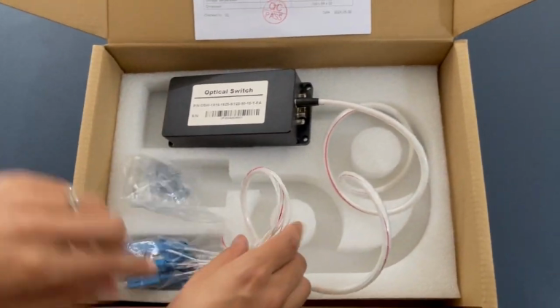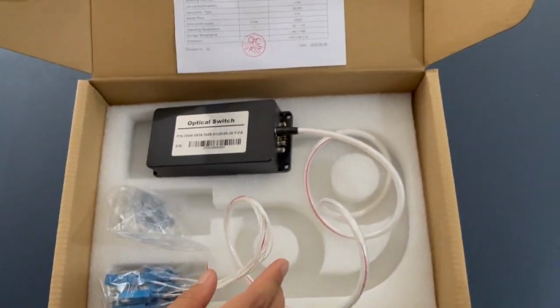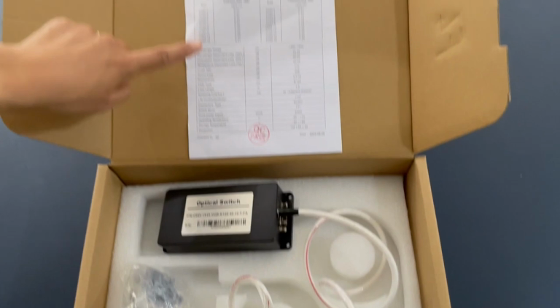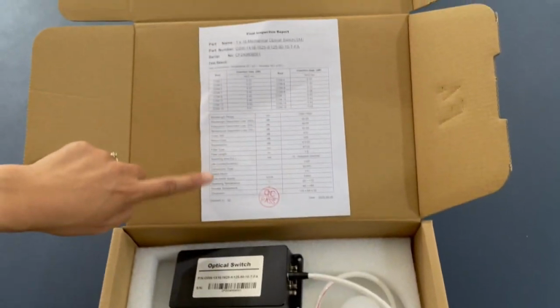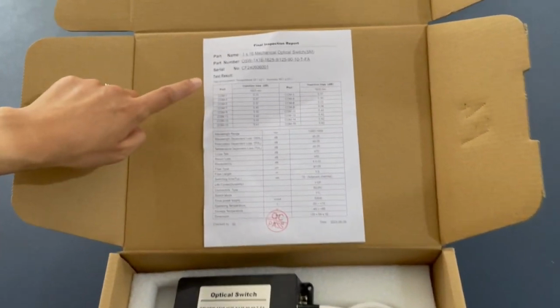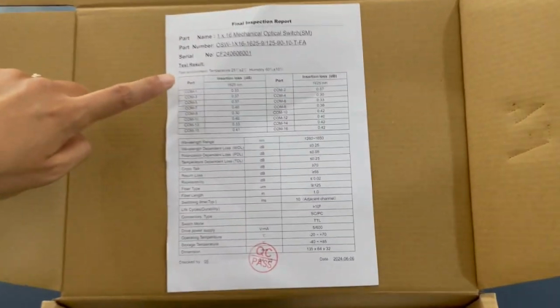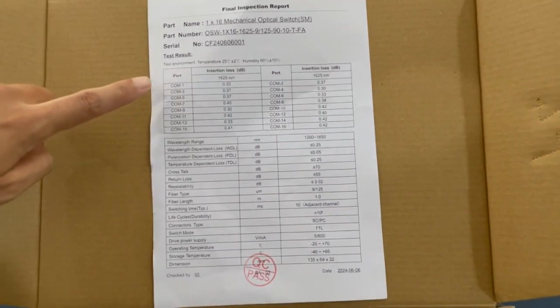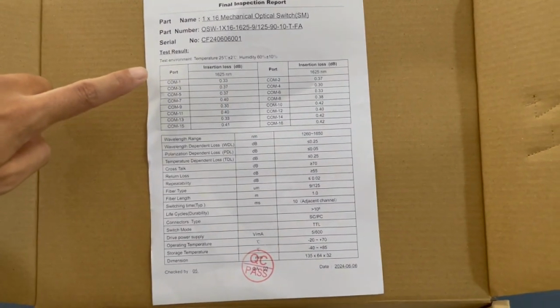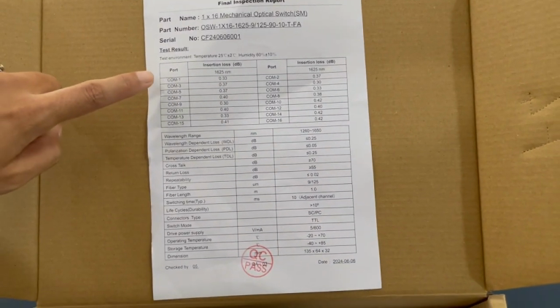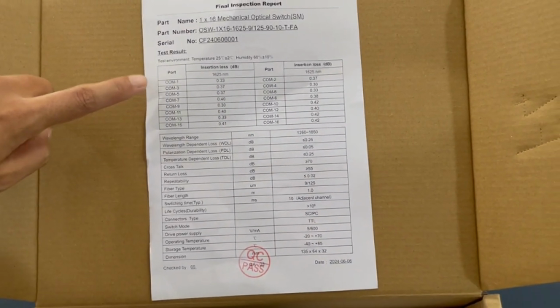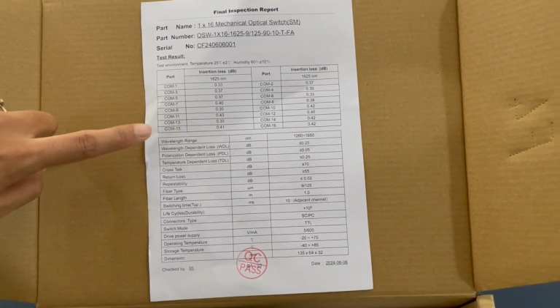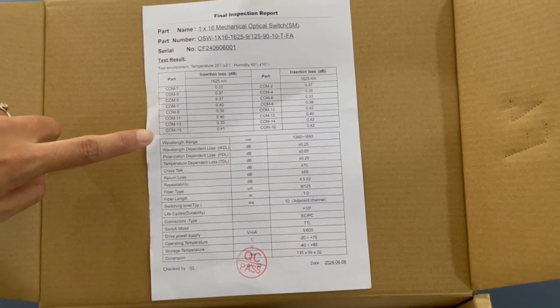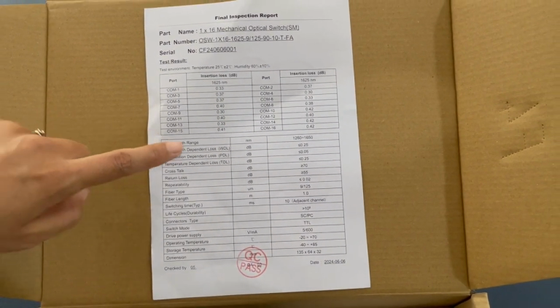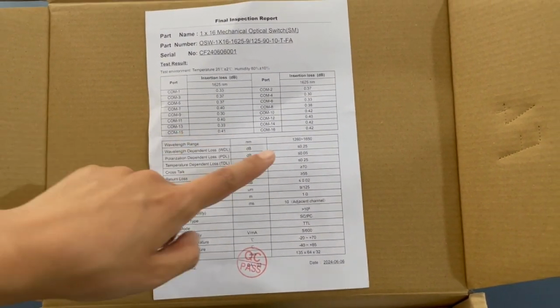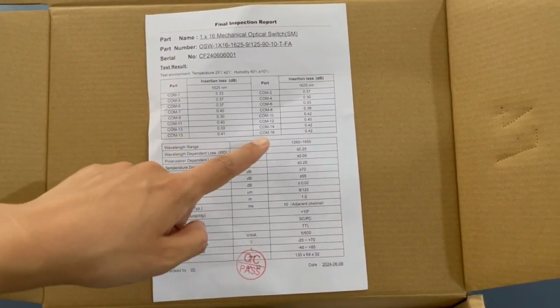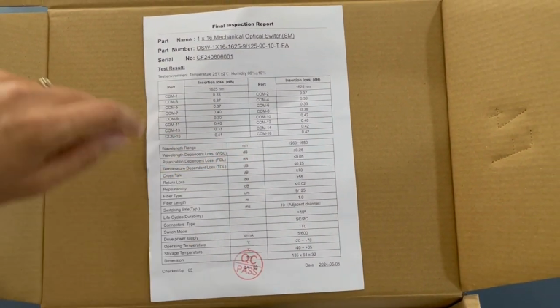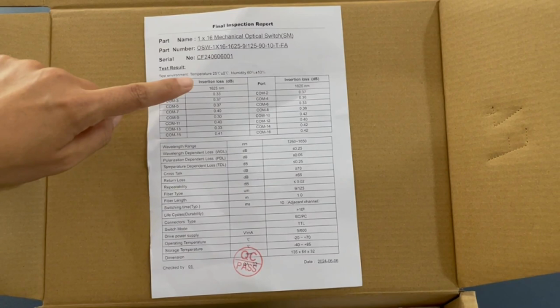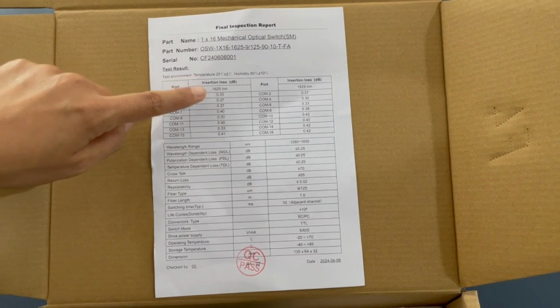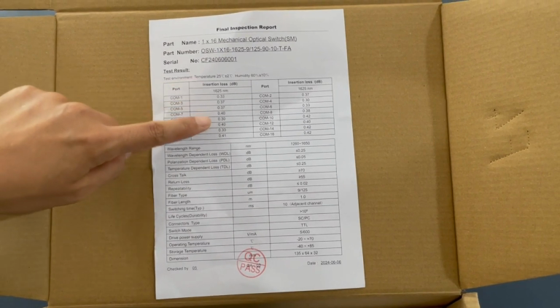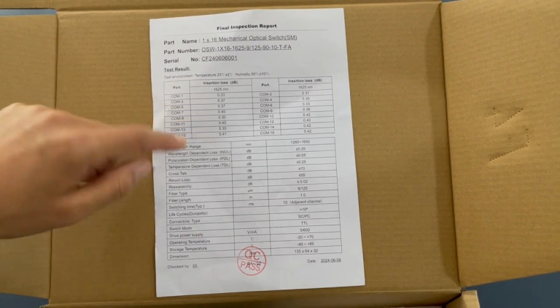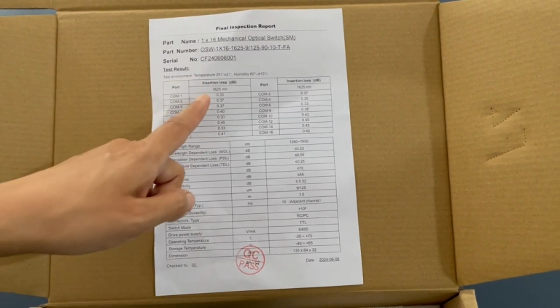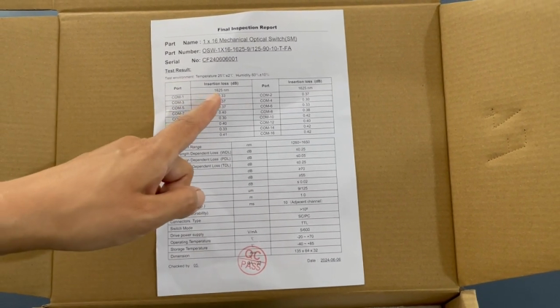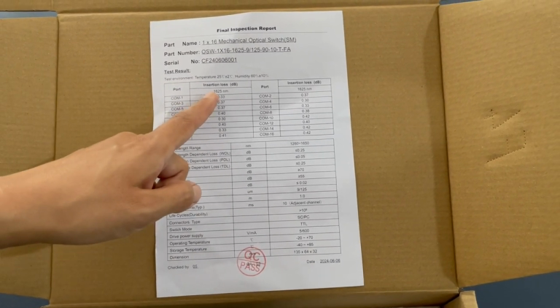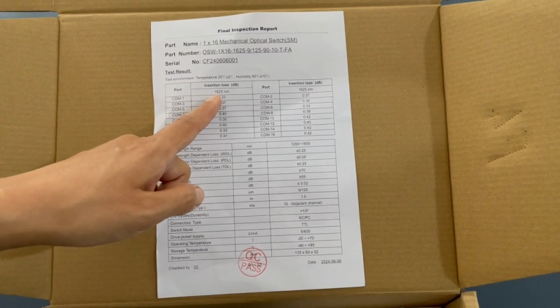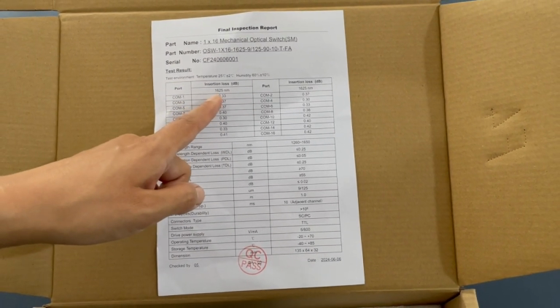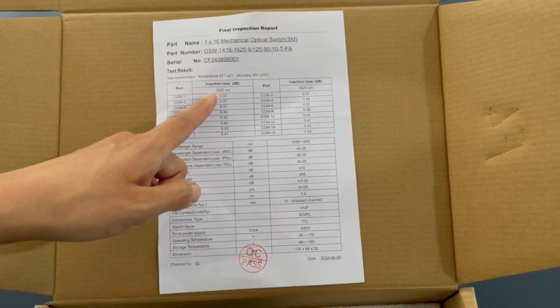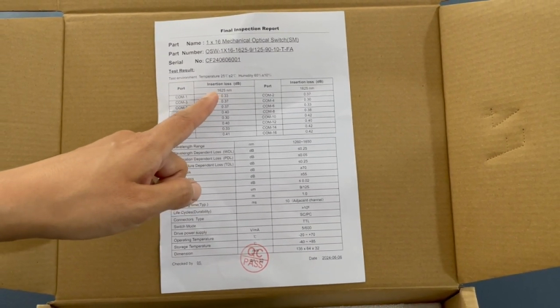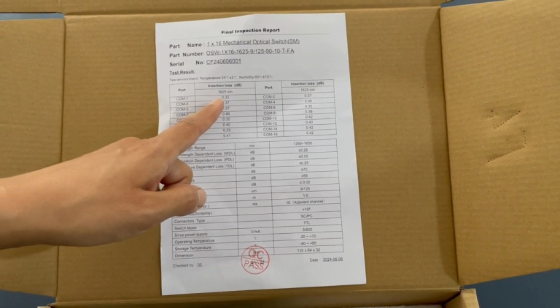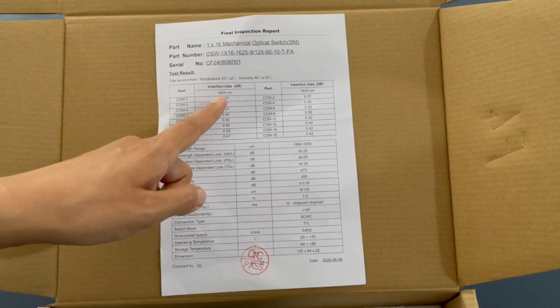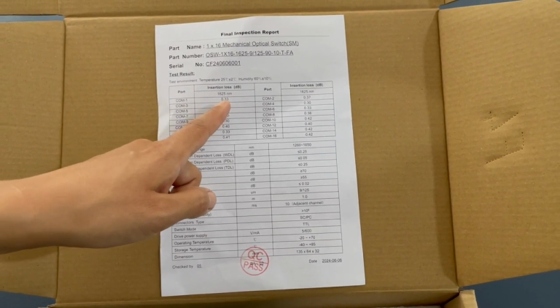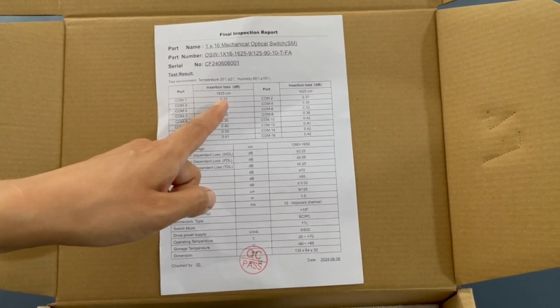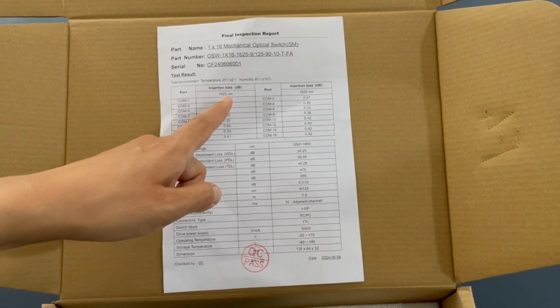You can see the specification: 1-to-15 or 1-to-16 port configuration. The insertion loss is listed here, and the operating wavelength is 1625nm.